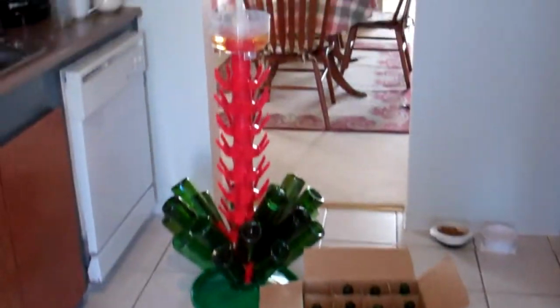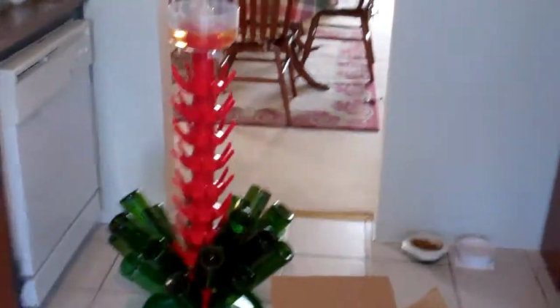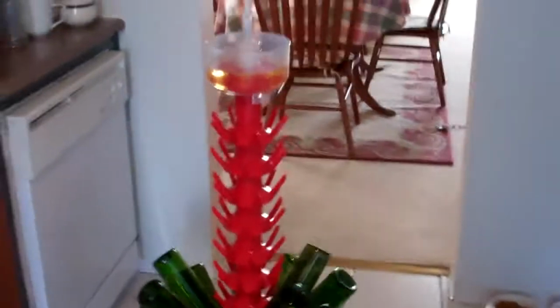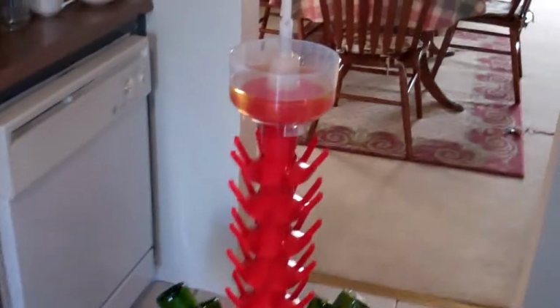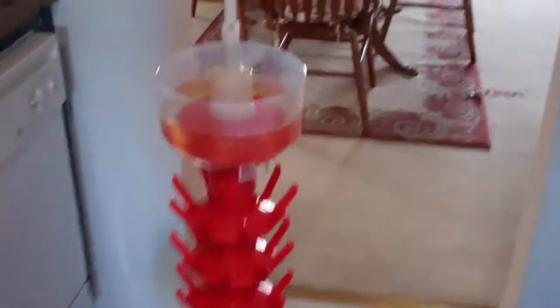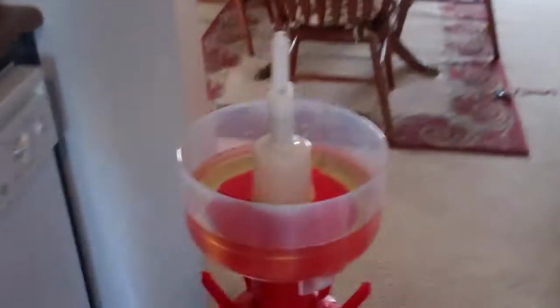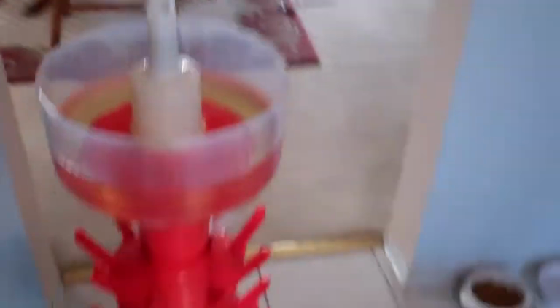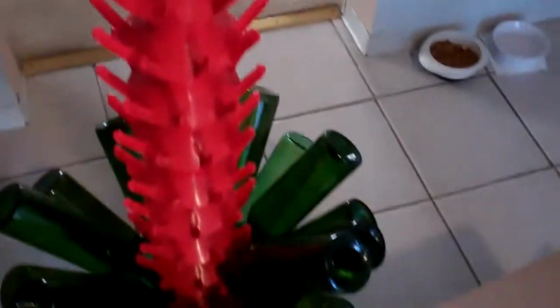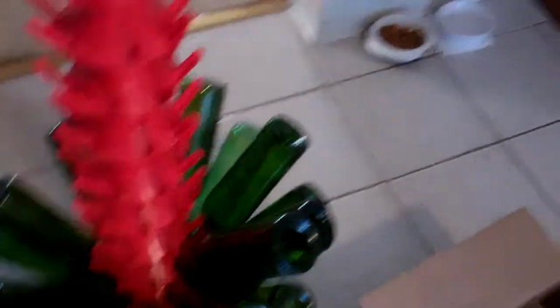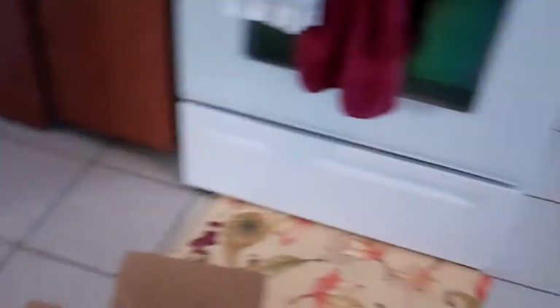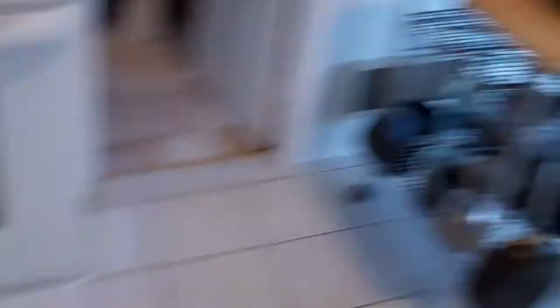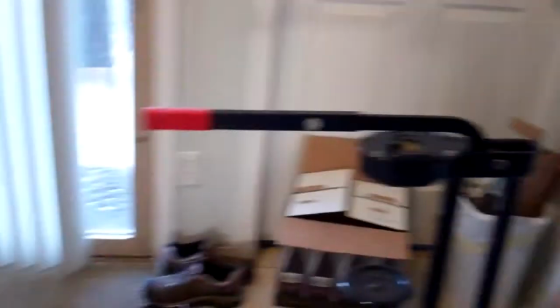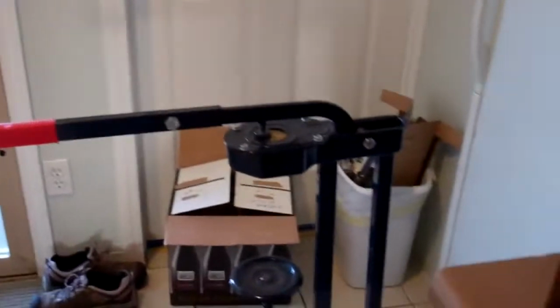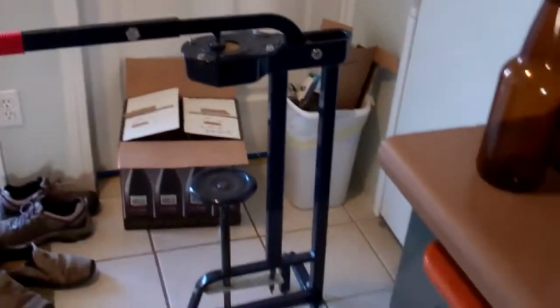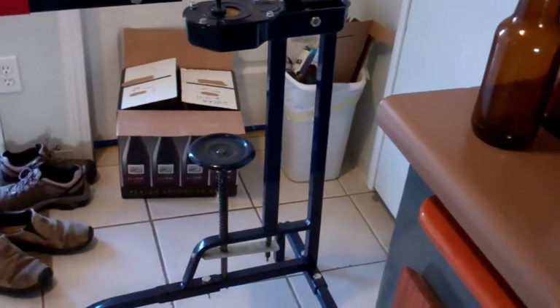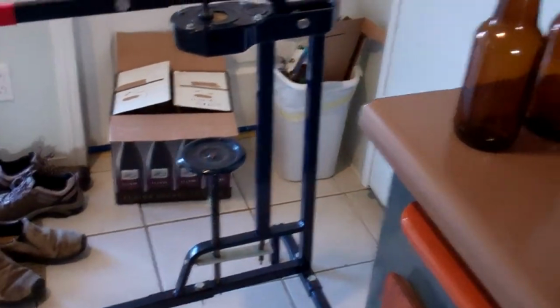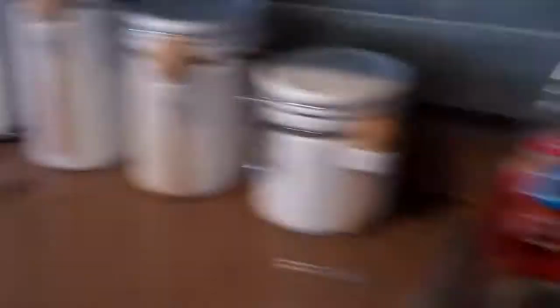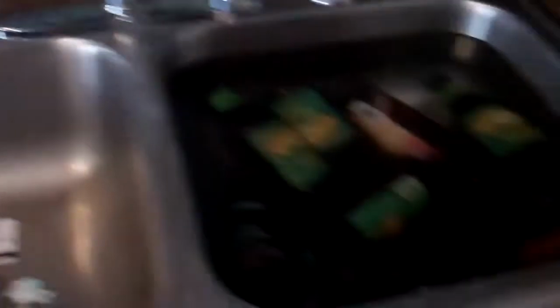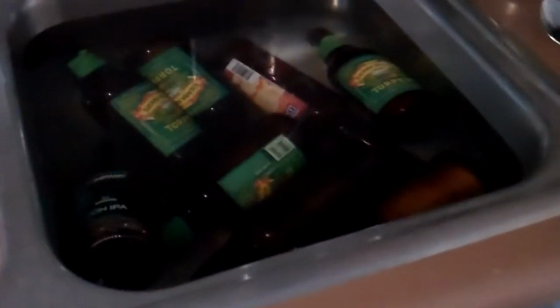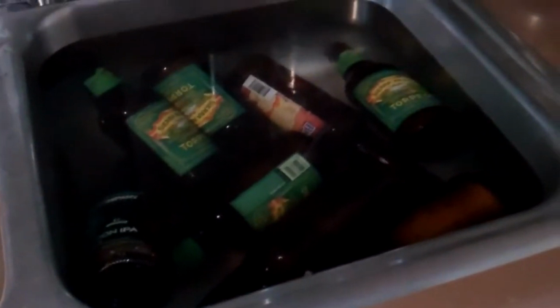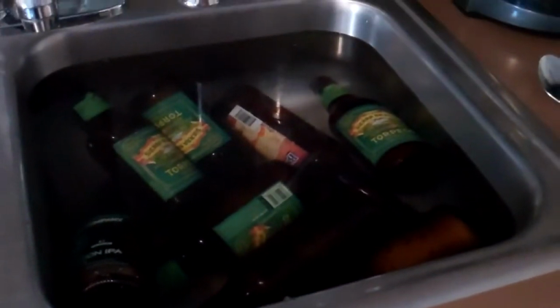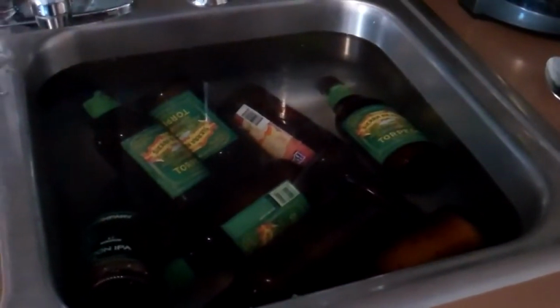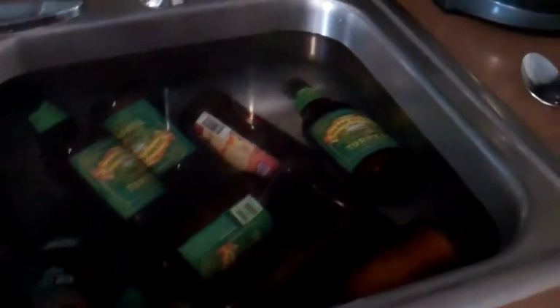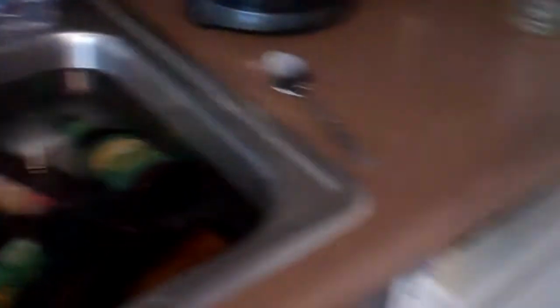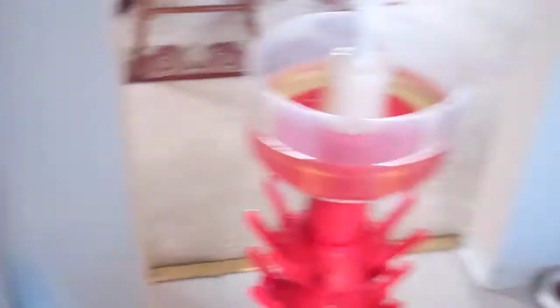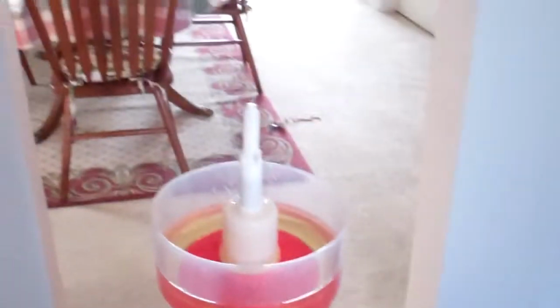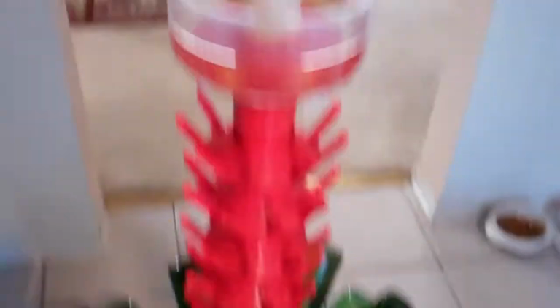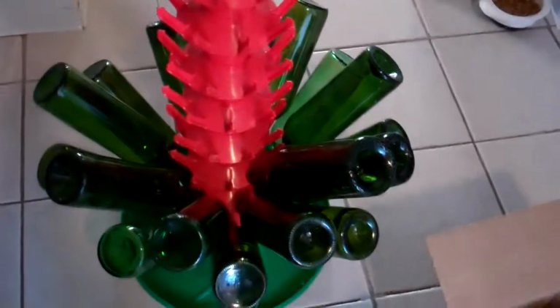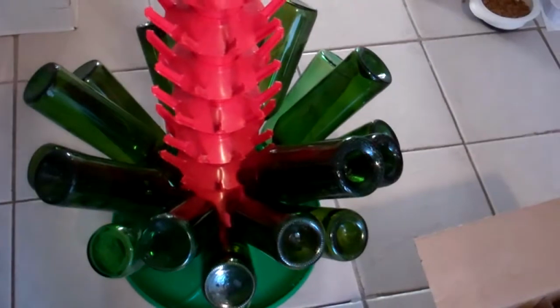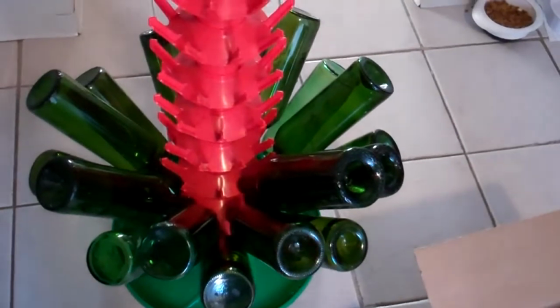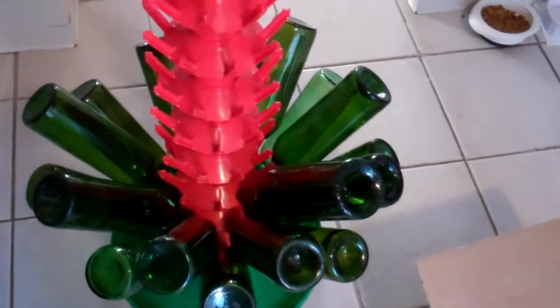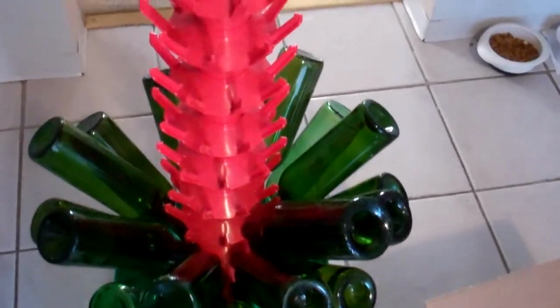I suspect my back's going to hurt when all this is said and done. There's my corker, got a few bottles that still need their labels removed soaking, and just started sanitizing the wine bottles.